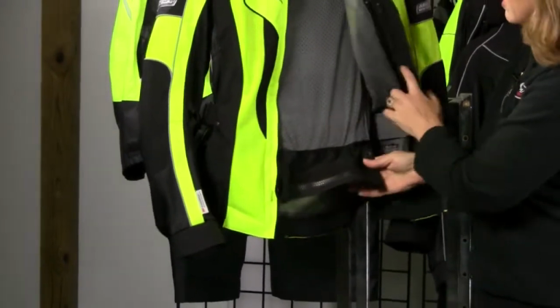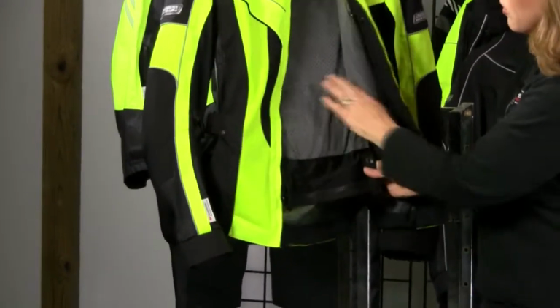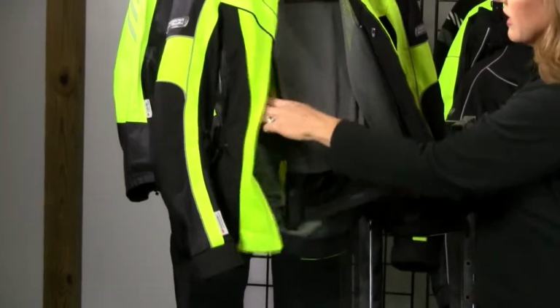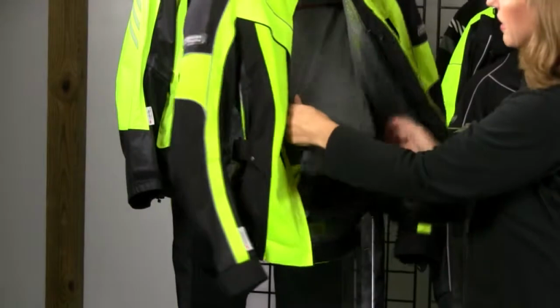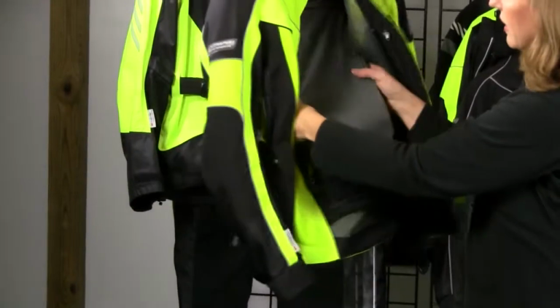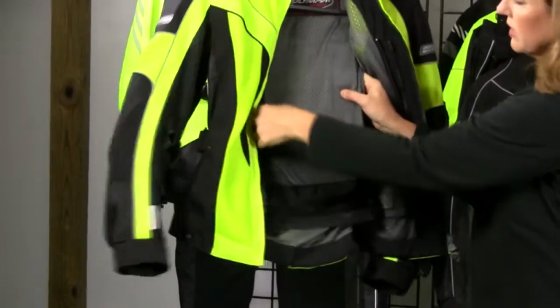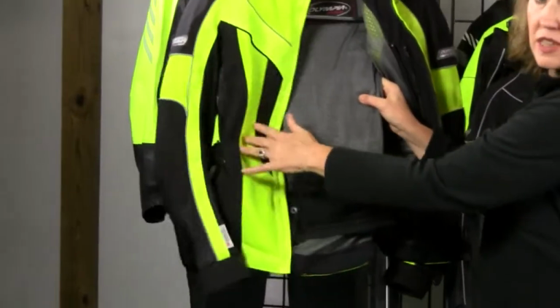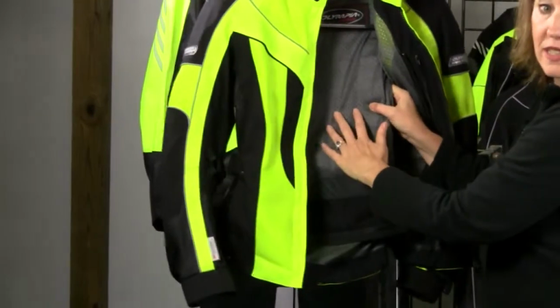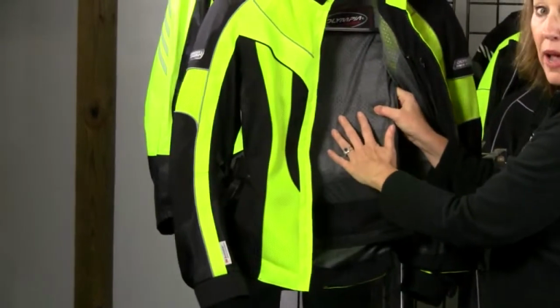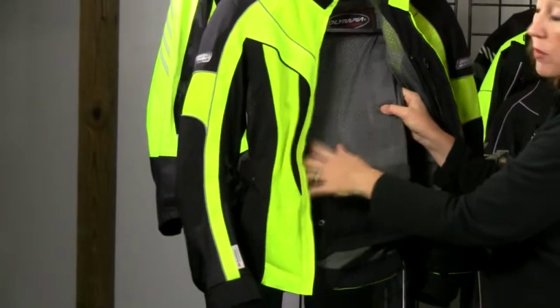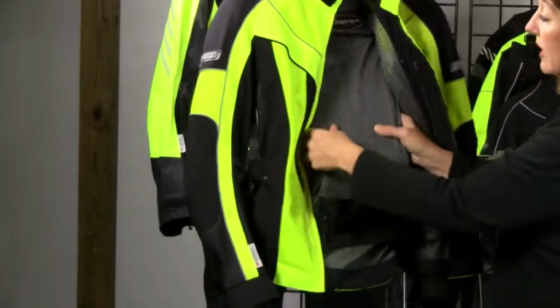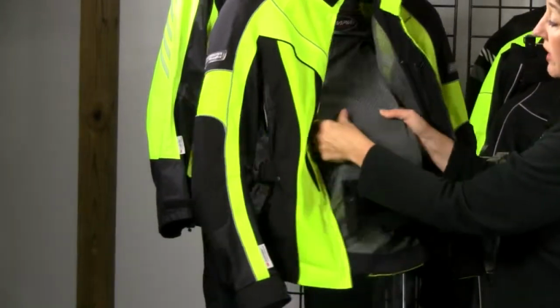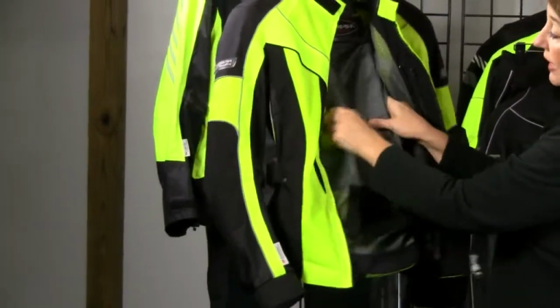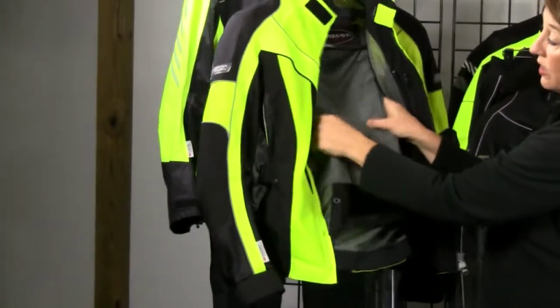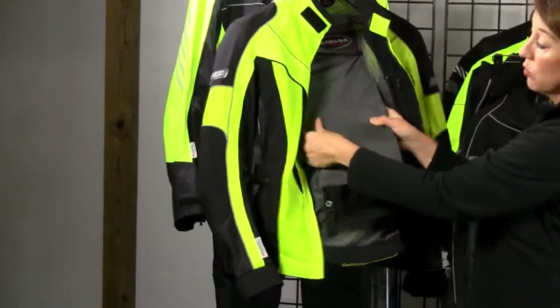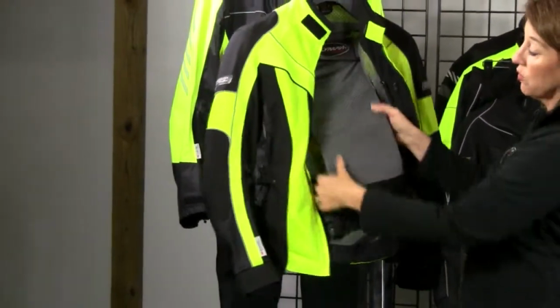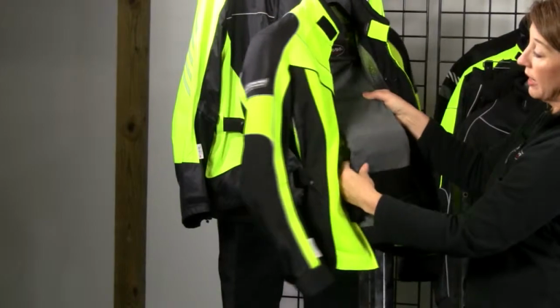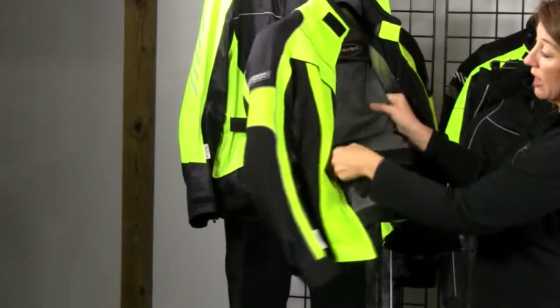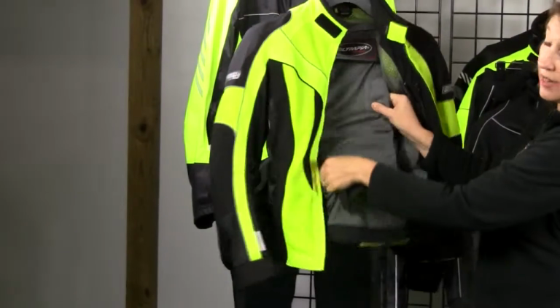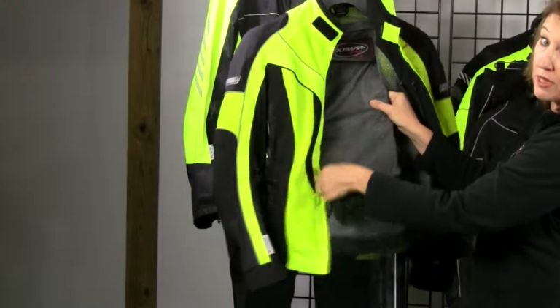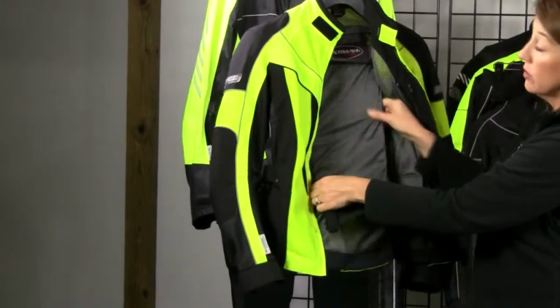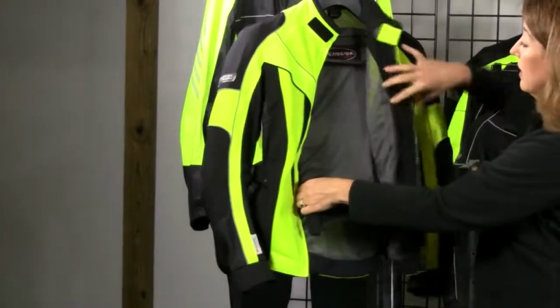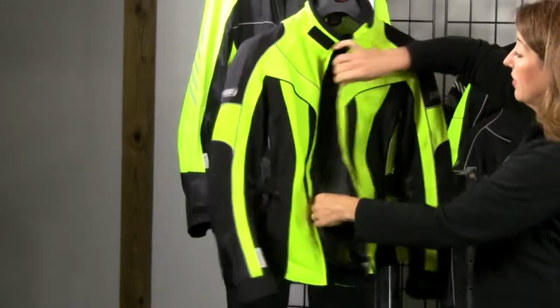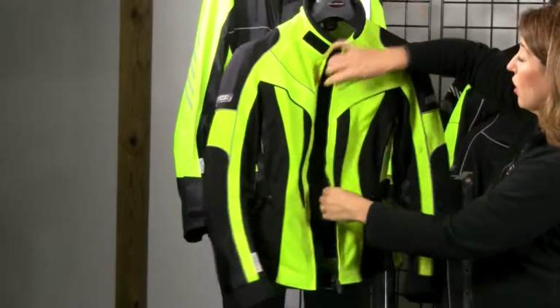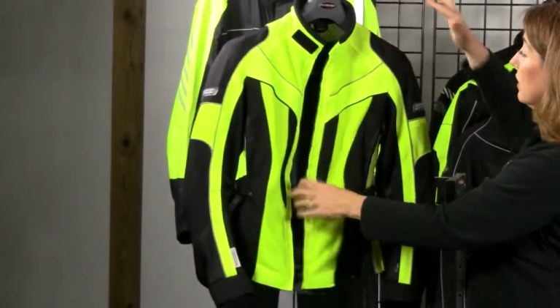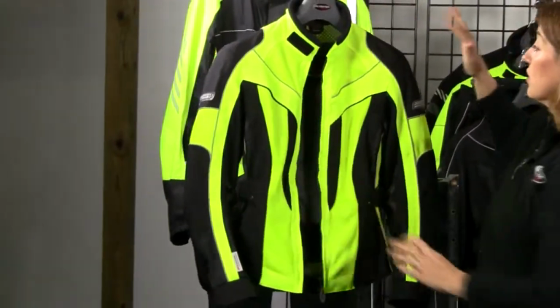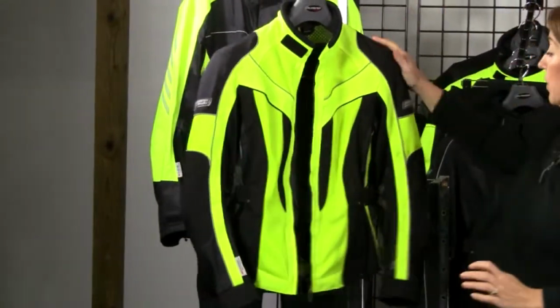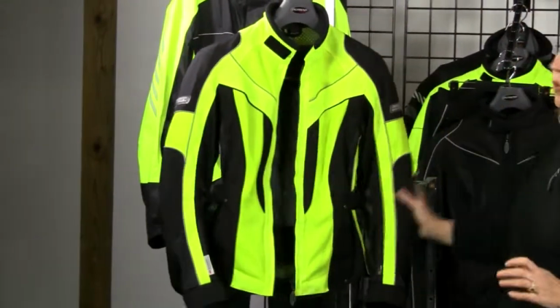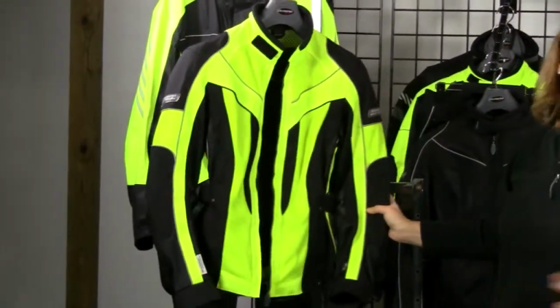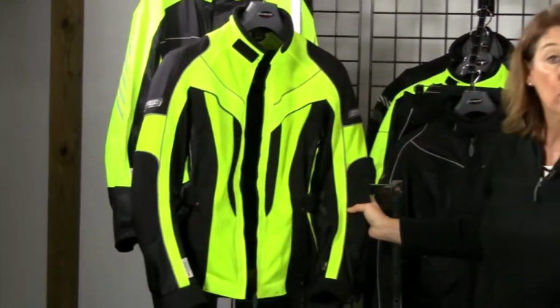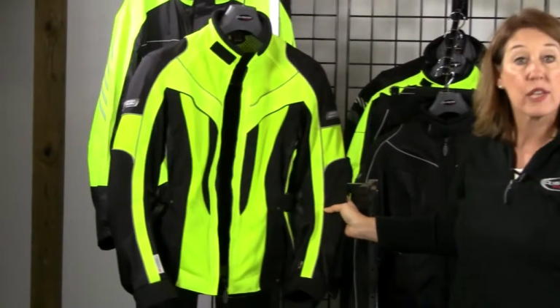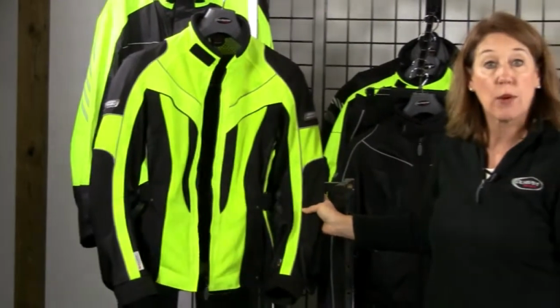Now that we're on the inside of the jacket, you can see the CE back protector. It's articulated so it moves with you from side to side and up and down. The armor in the shoulder and elbow is also CE armor.